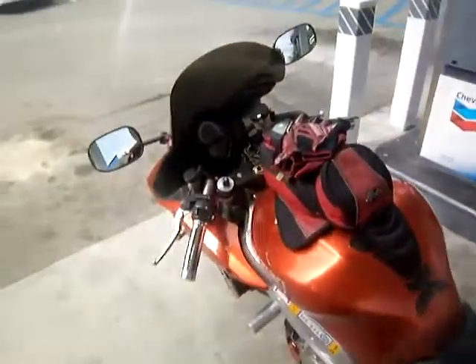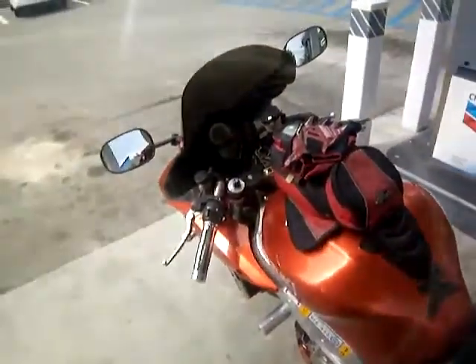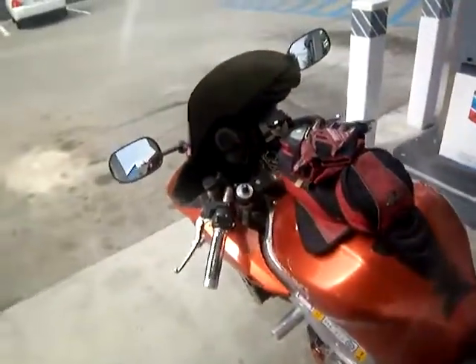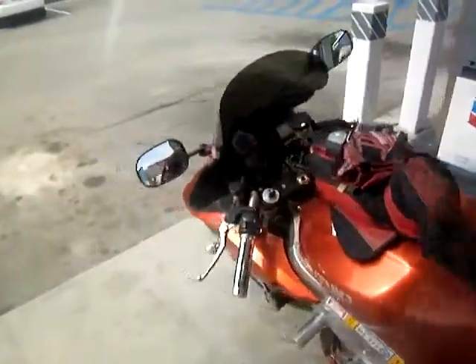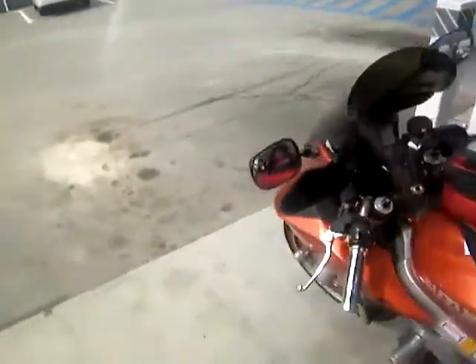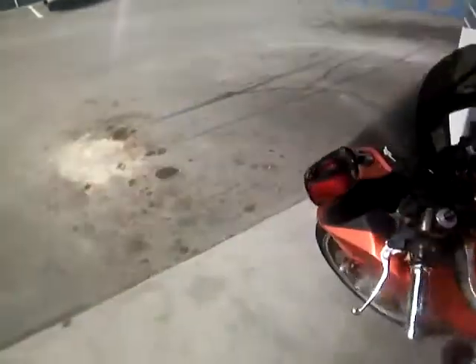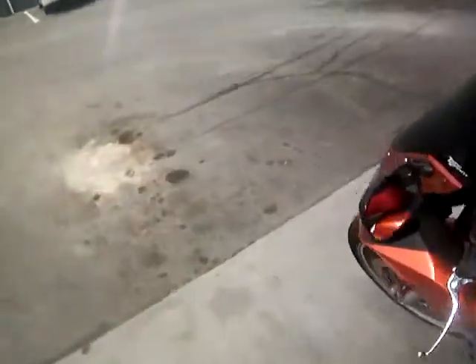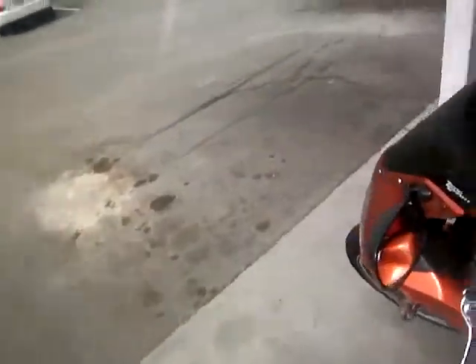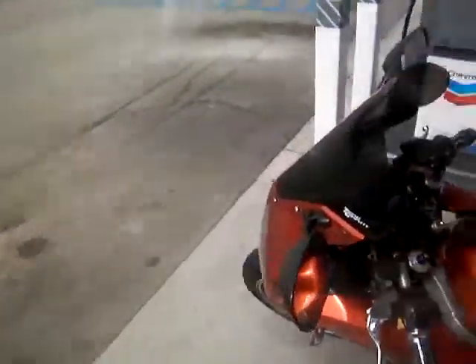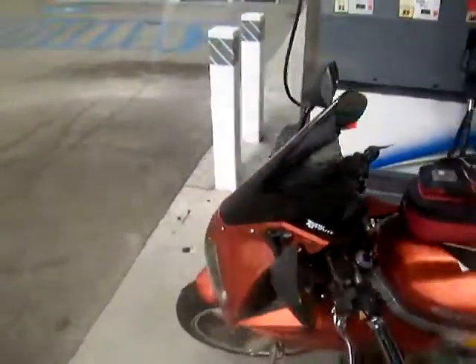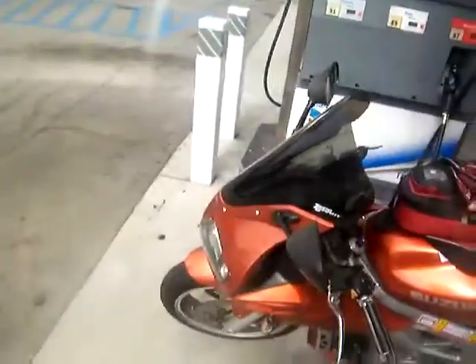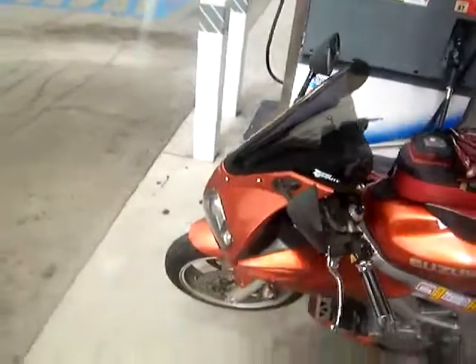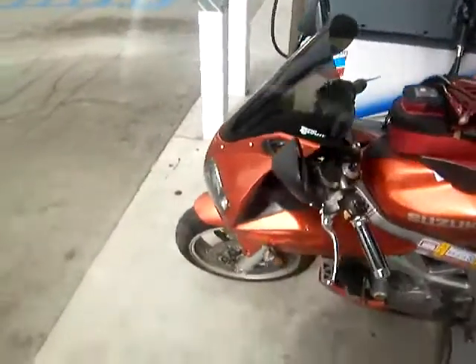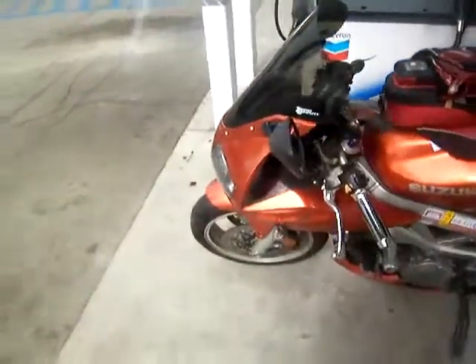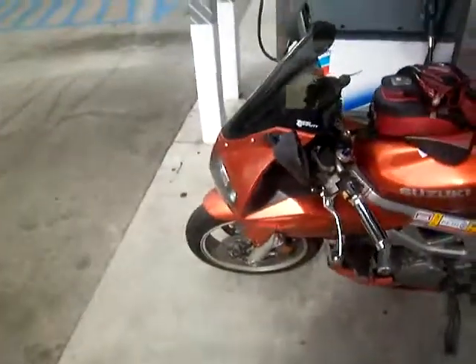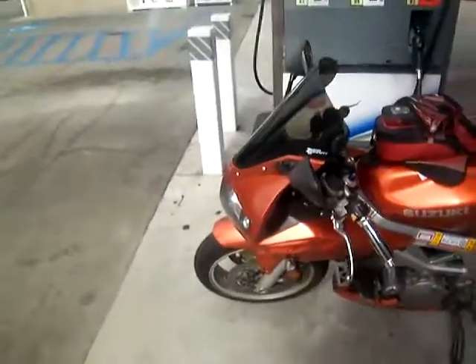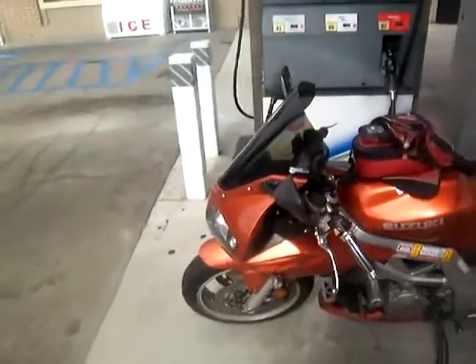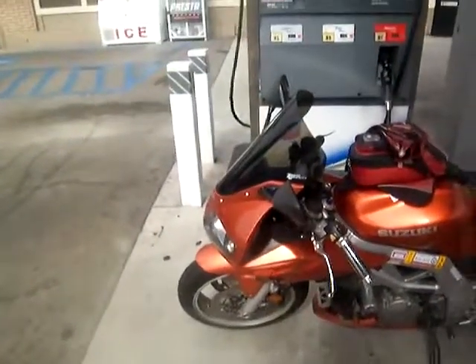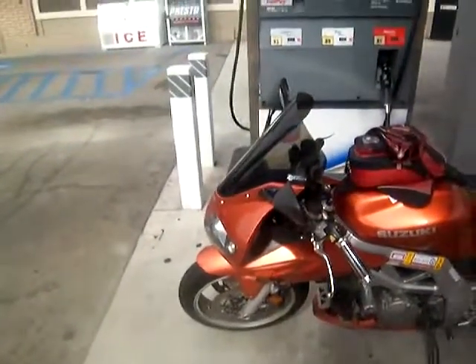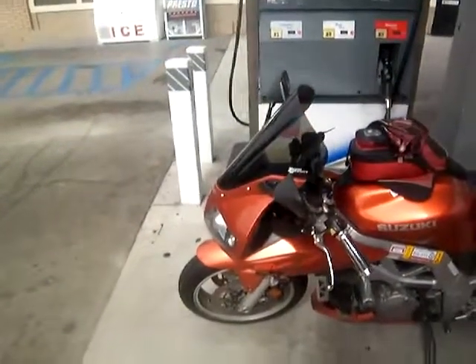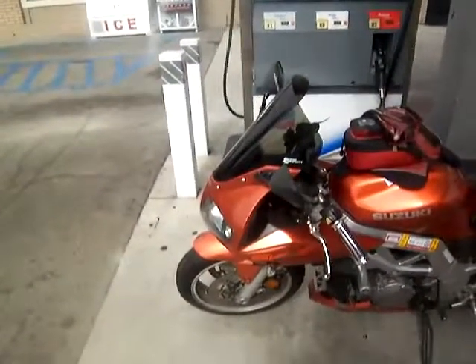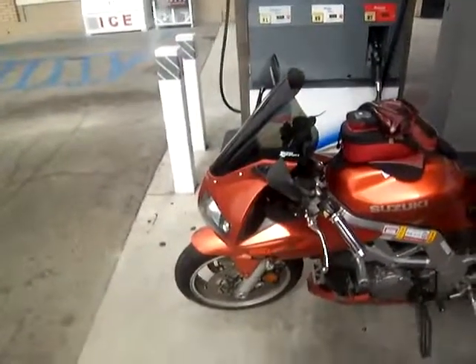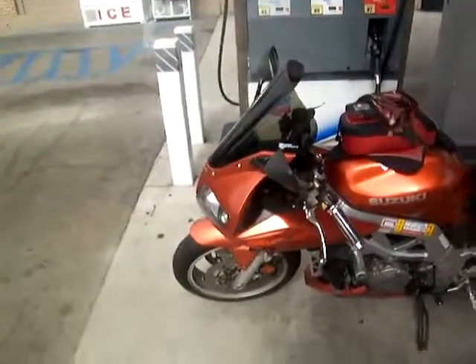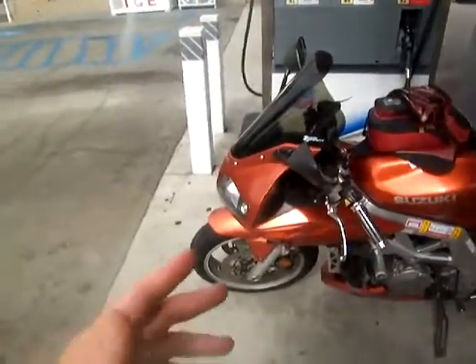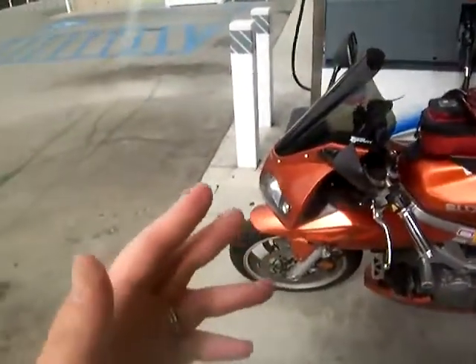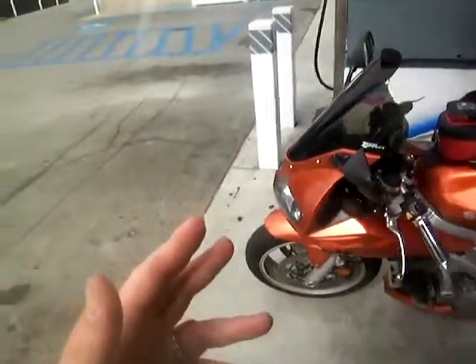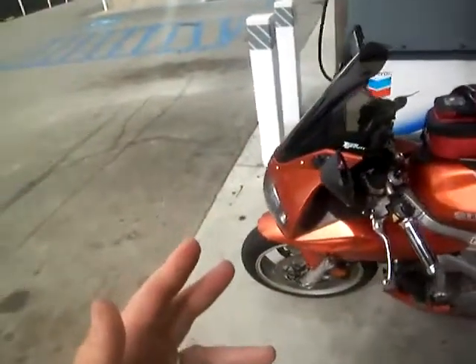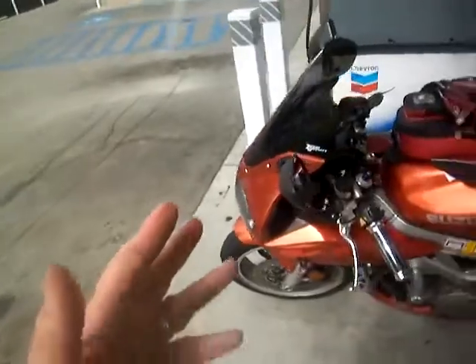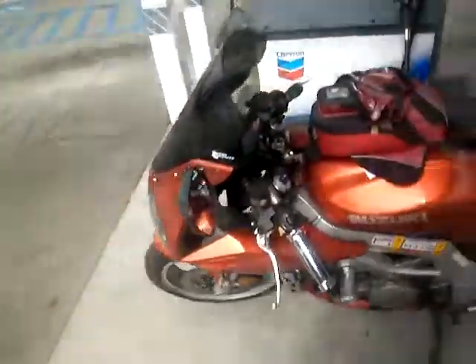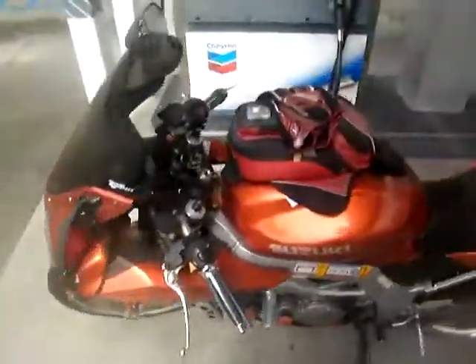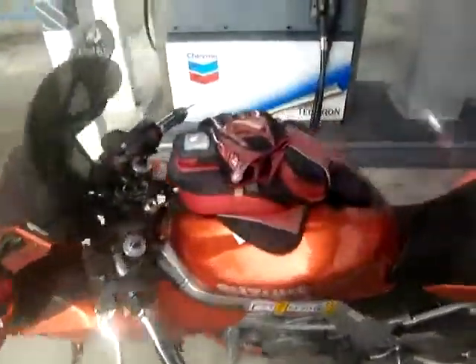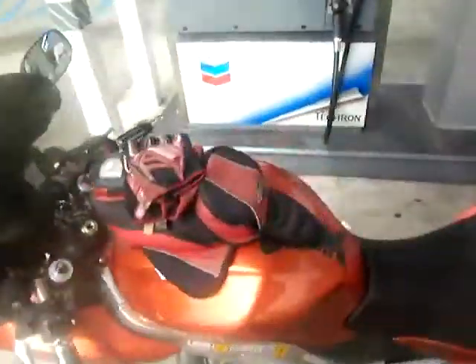Now you know what I always say, guys. Why do we take the motorcycle? Because four wheels may move the body, but two wheels move the soul. So let's go.